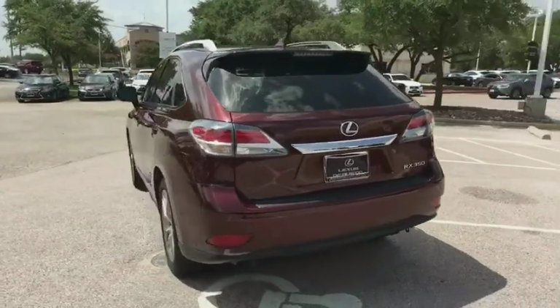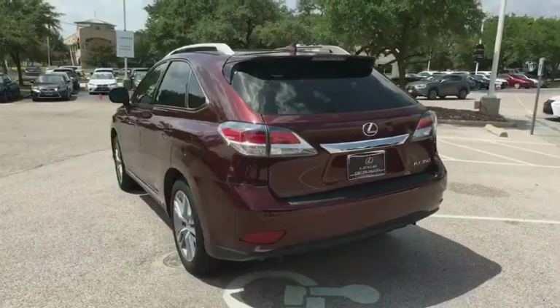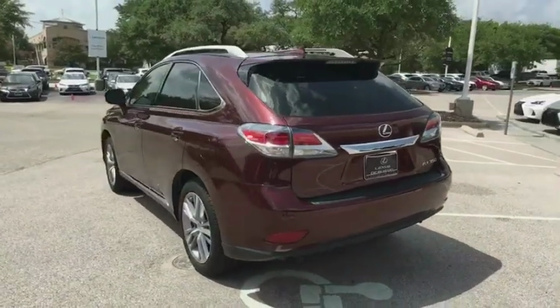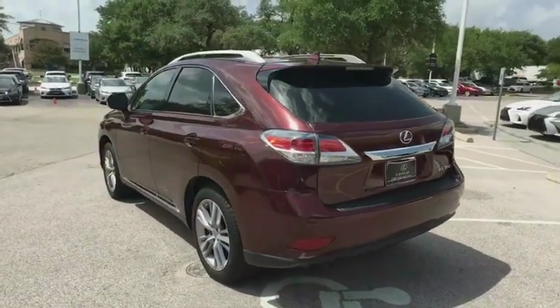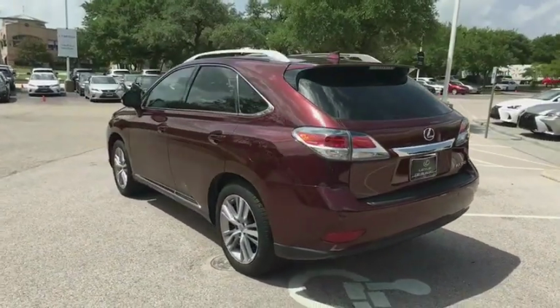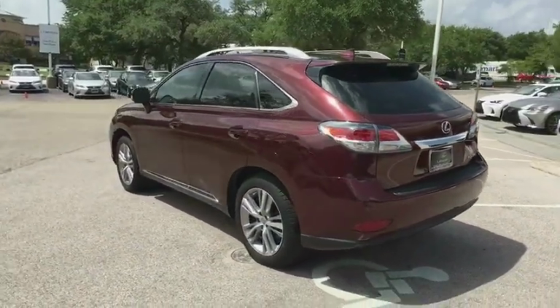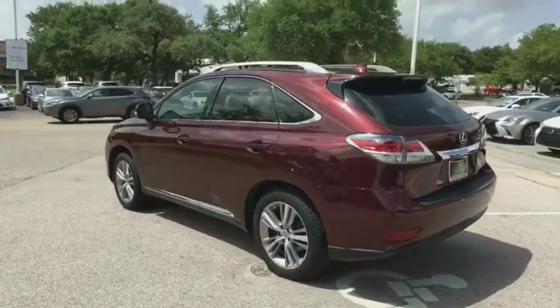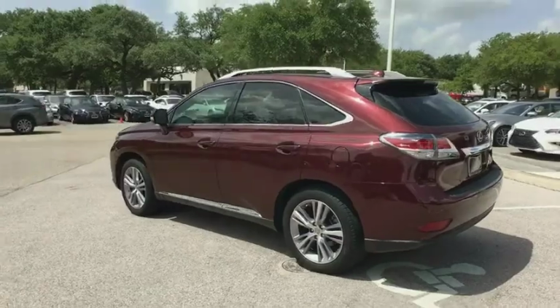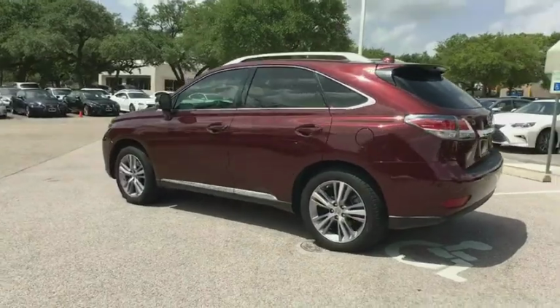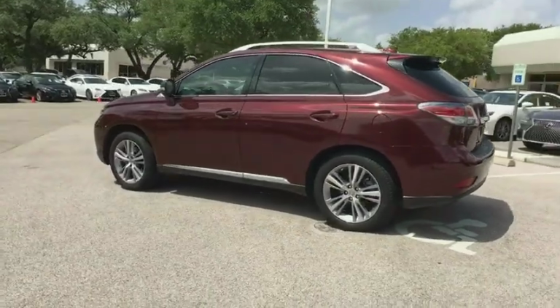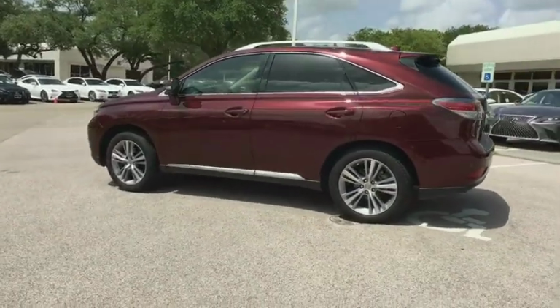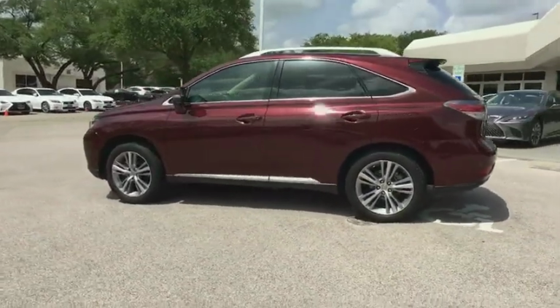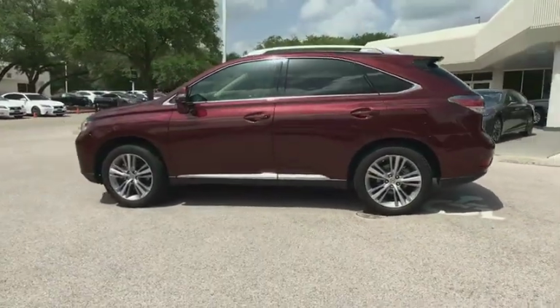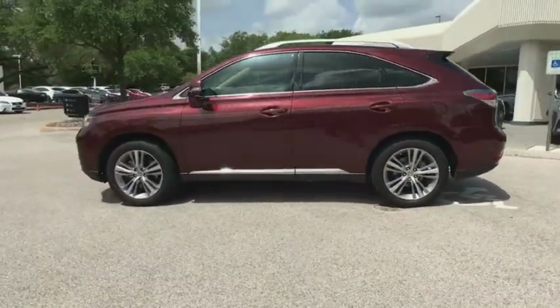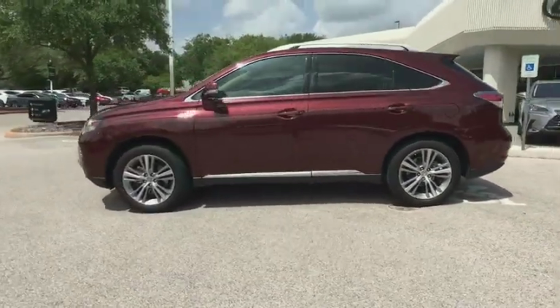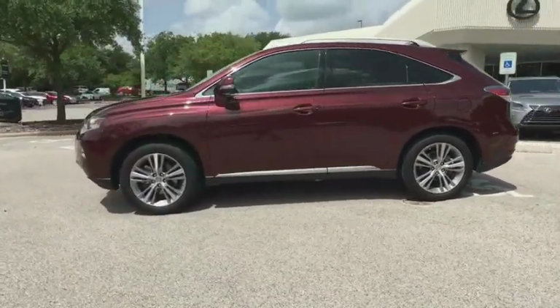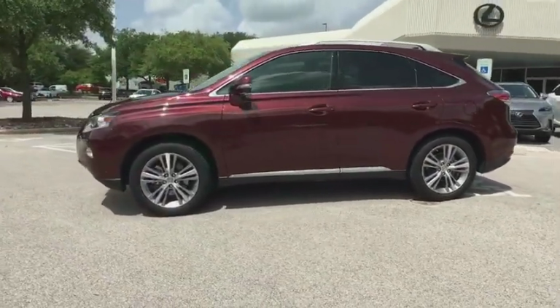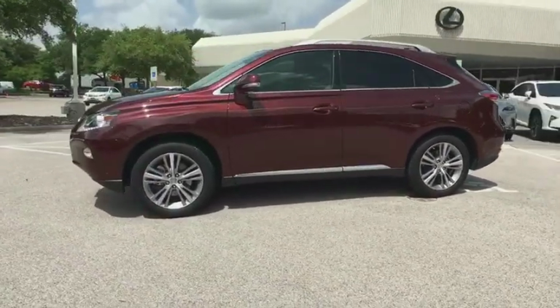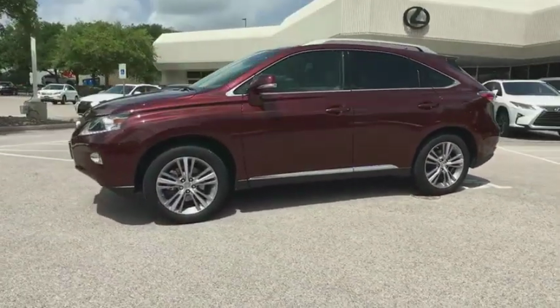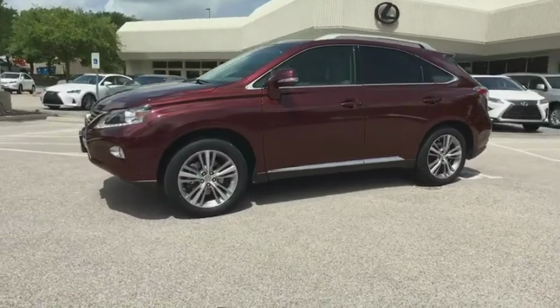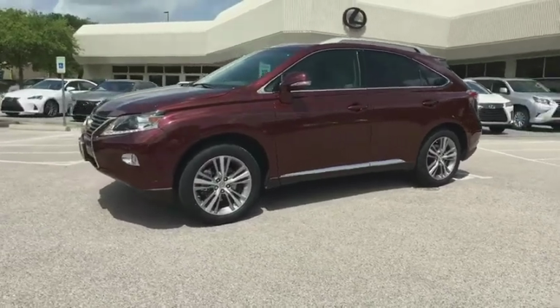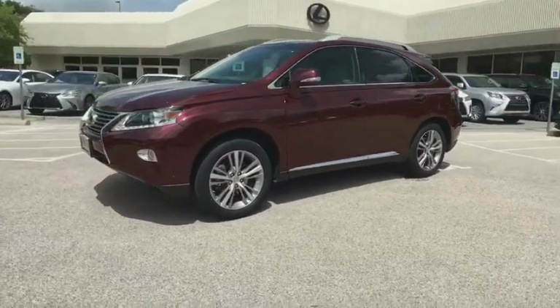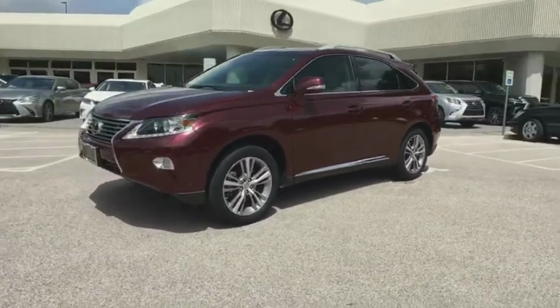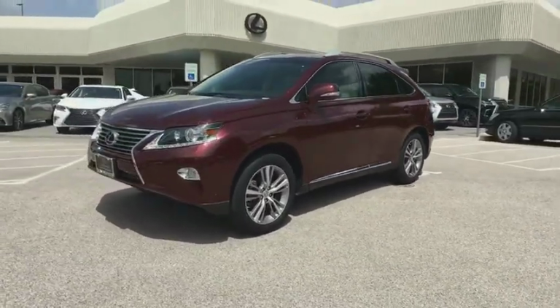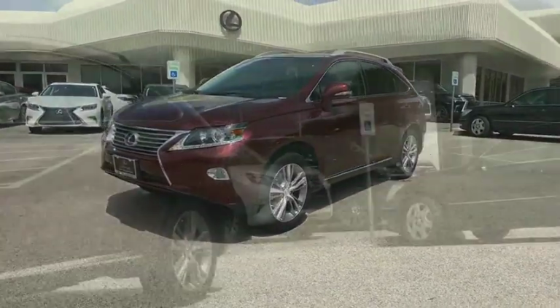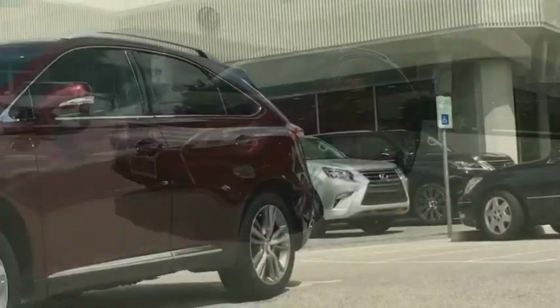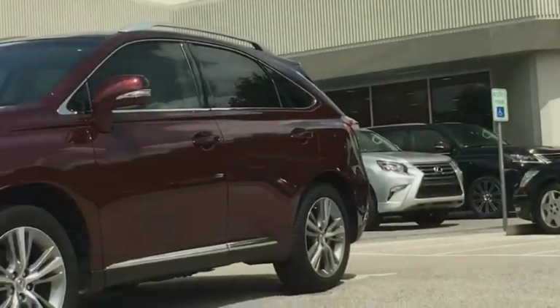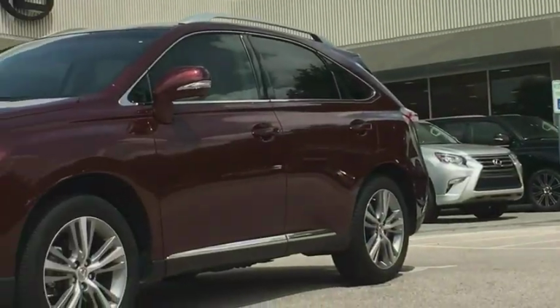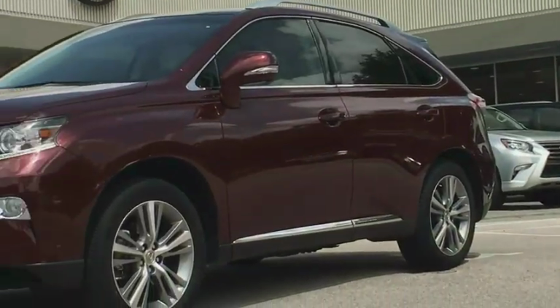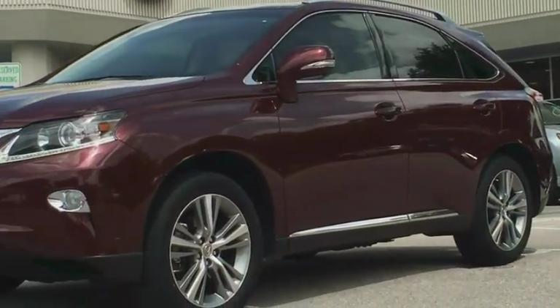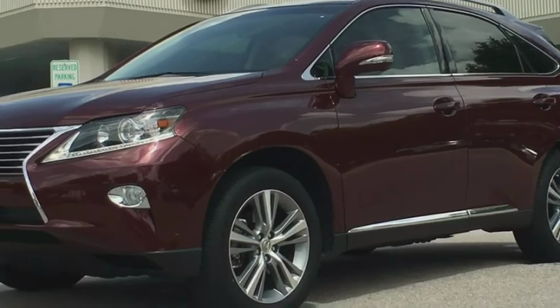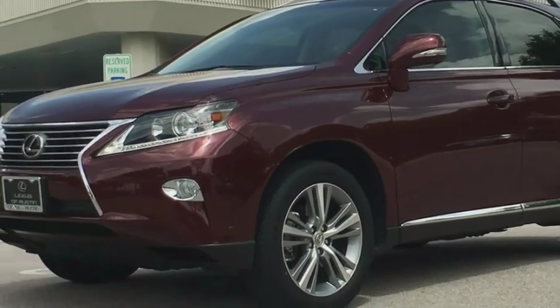This vehicle has less than 30,000 miles. Here are some of this vehicle's great options: stability control, traction control, keyless entry, steering wheel audio controls, power liftgate, power passenger seat, anti-lock braking system.